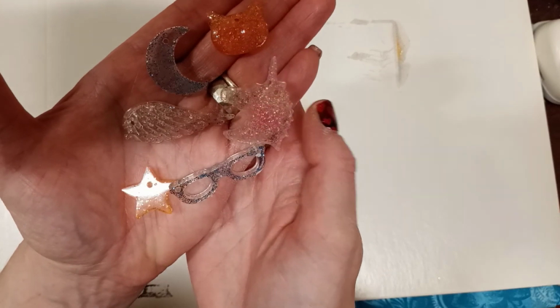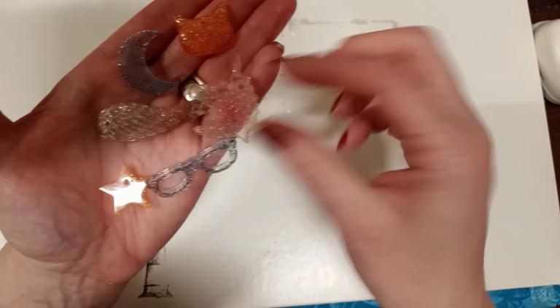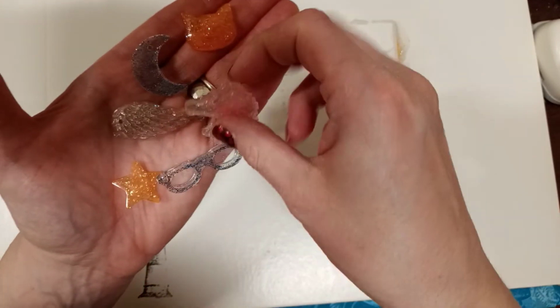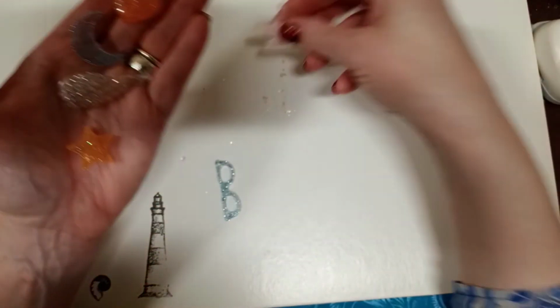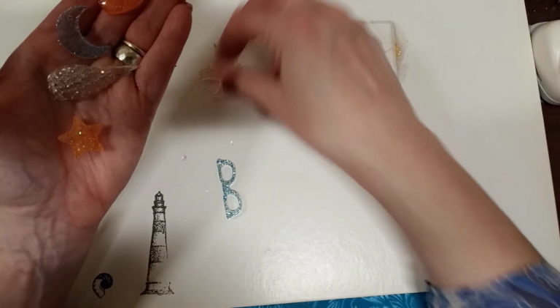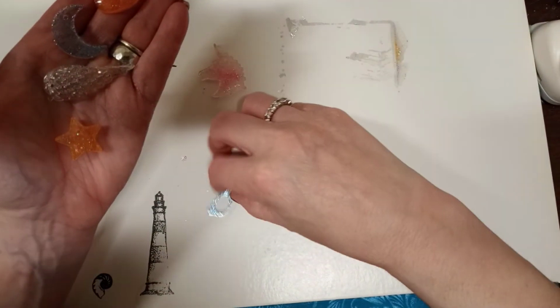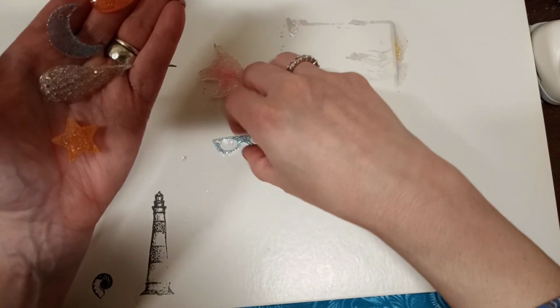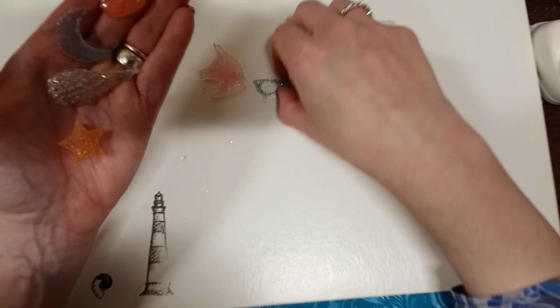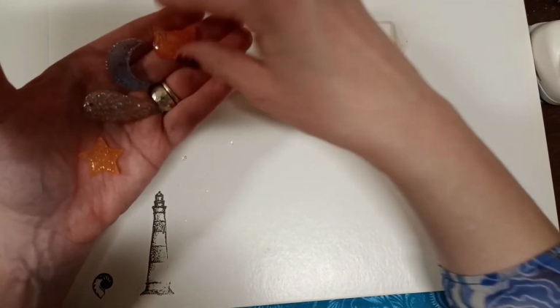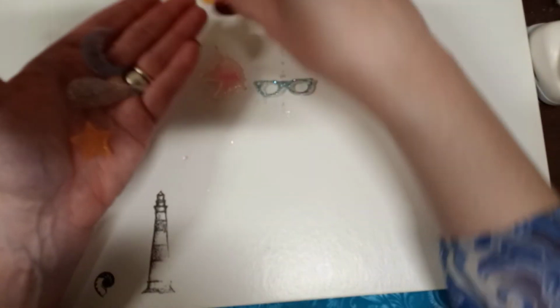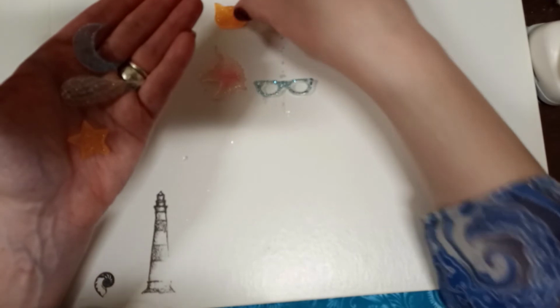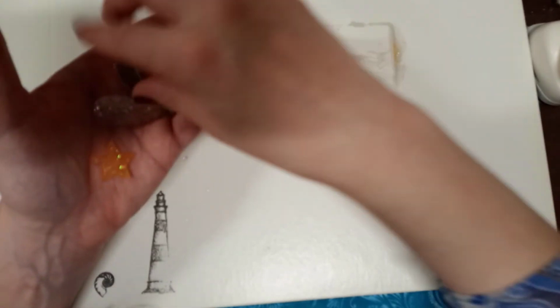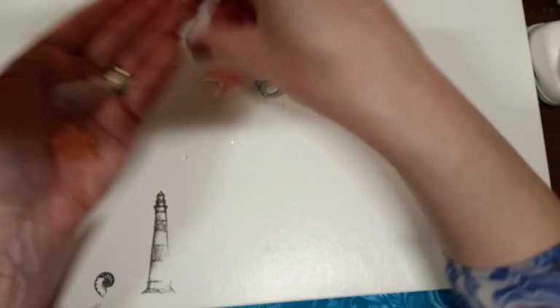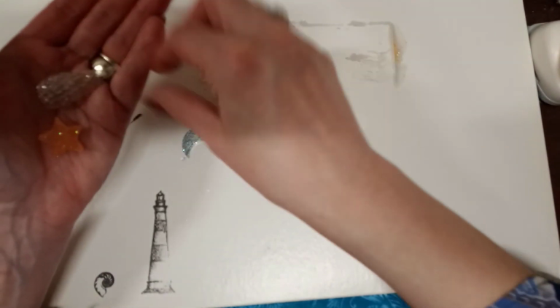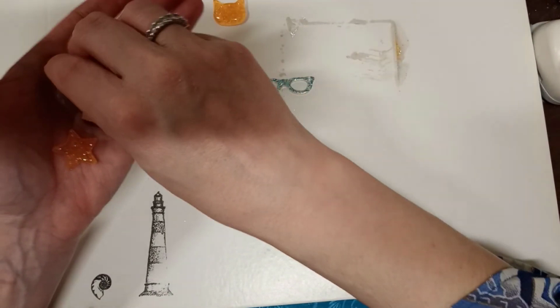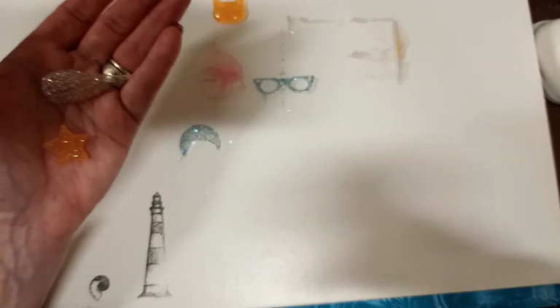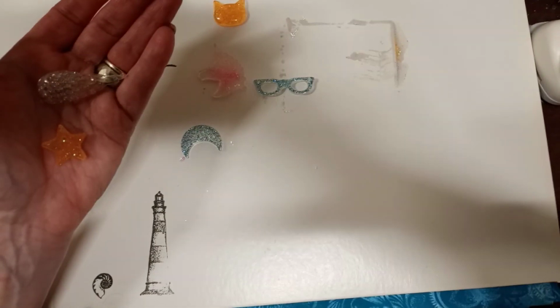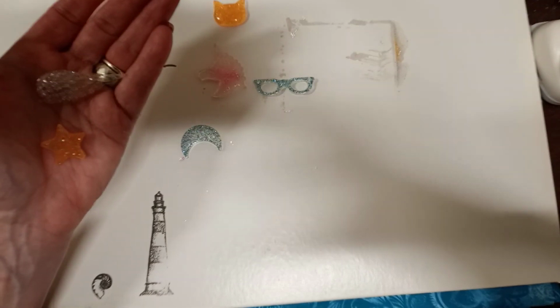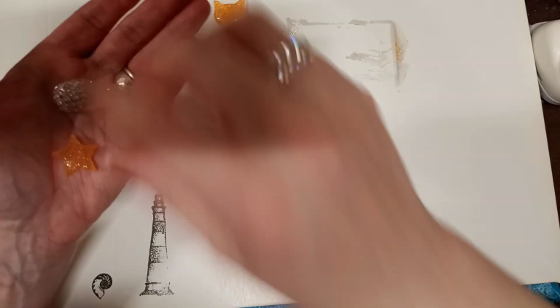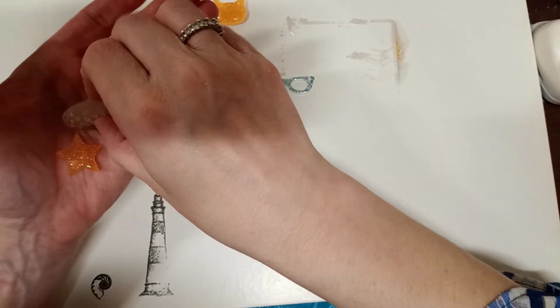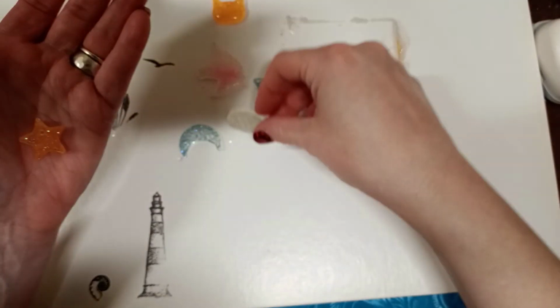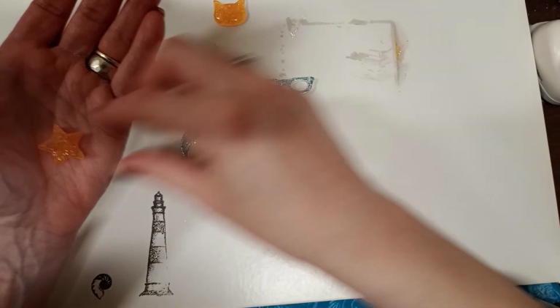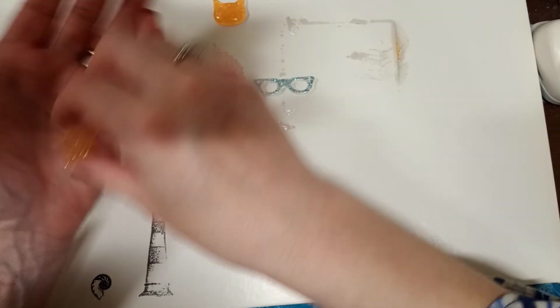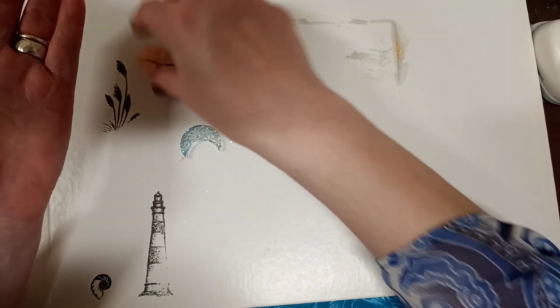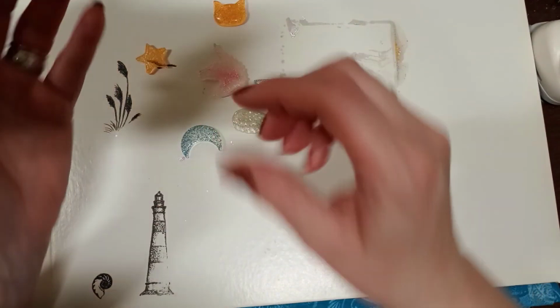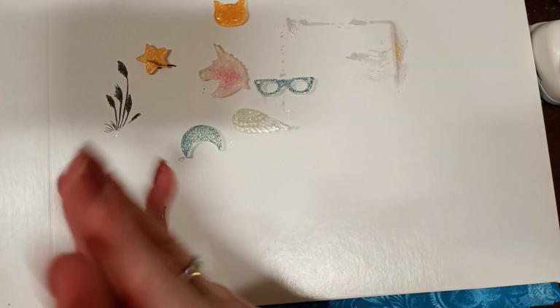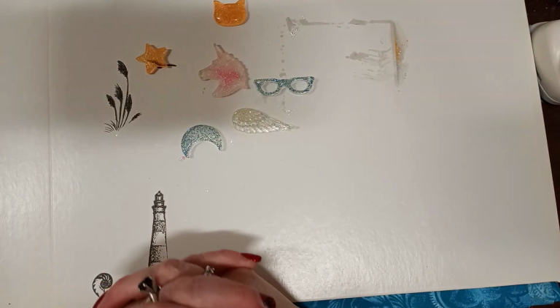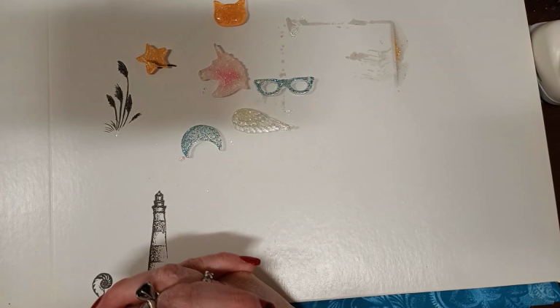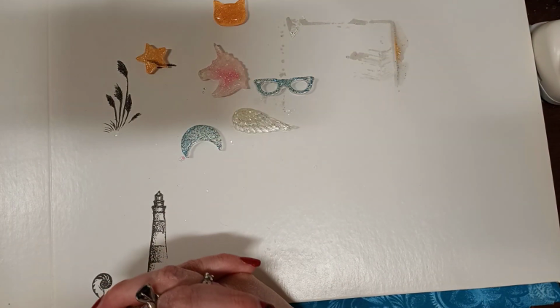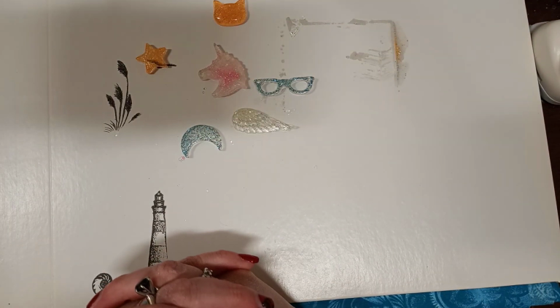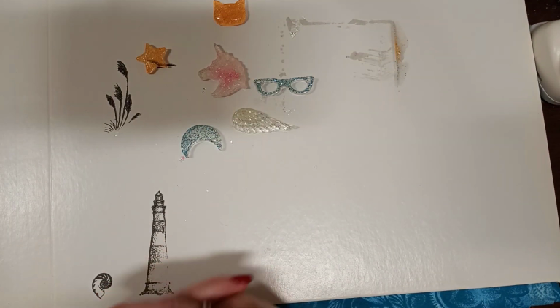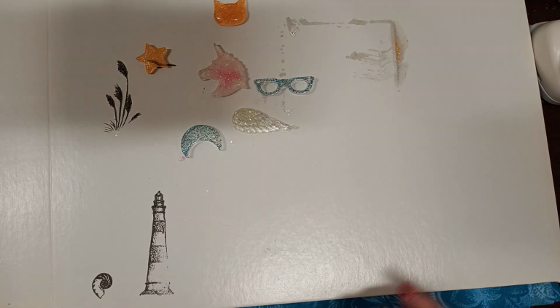Wow, I am impressed! That's it for today - thanks for watching, happy crafting, and I'll catch you next time. Bye!